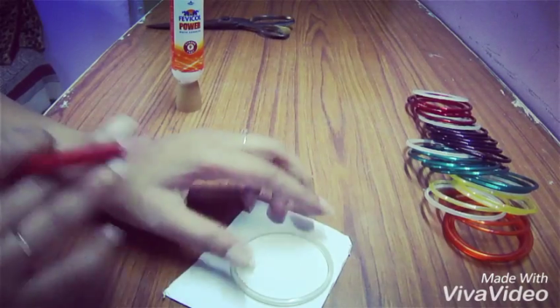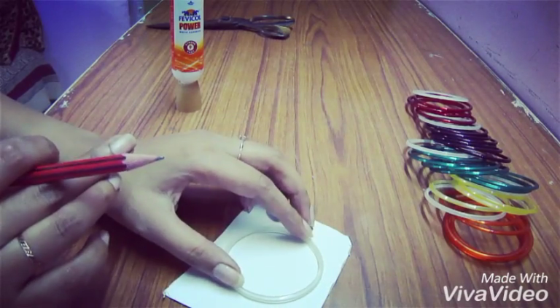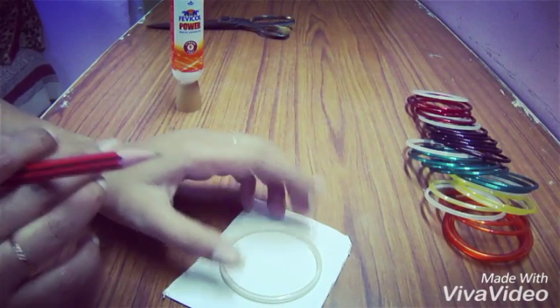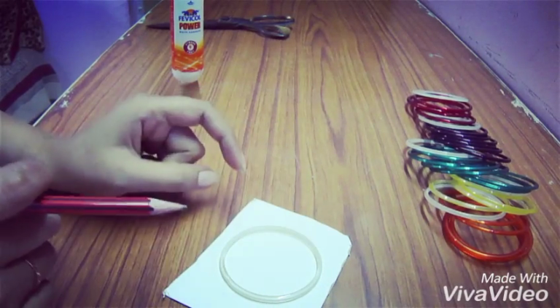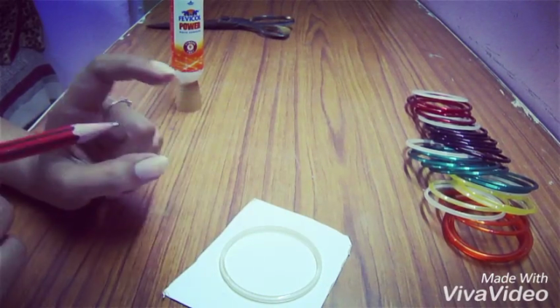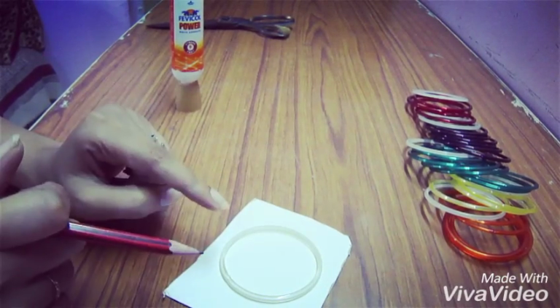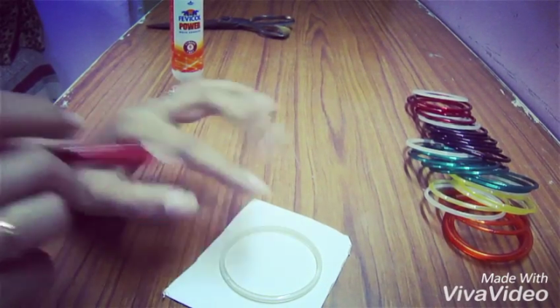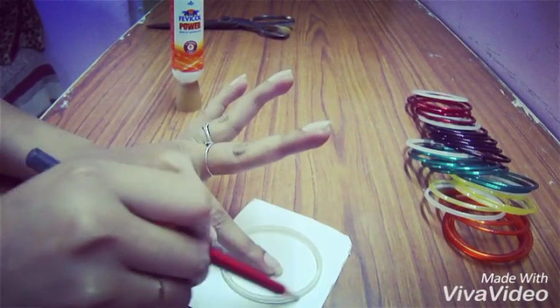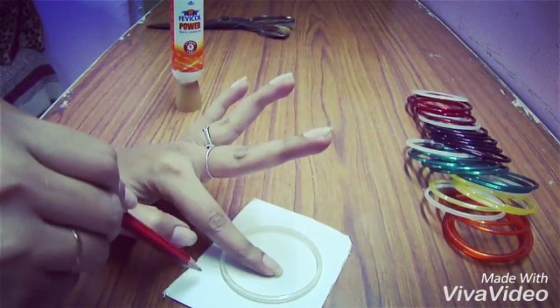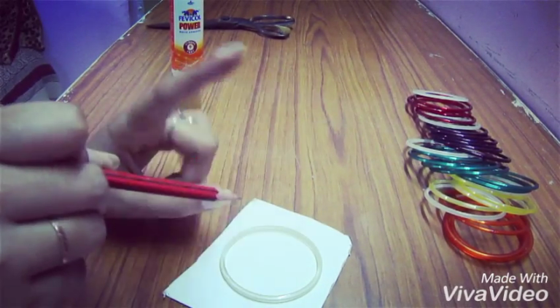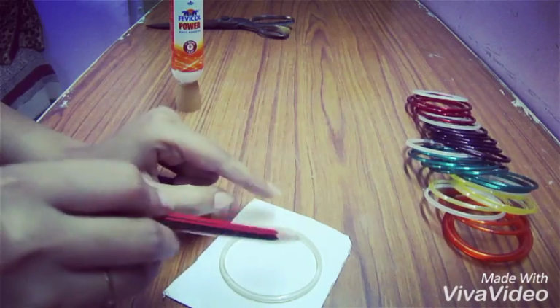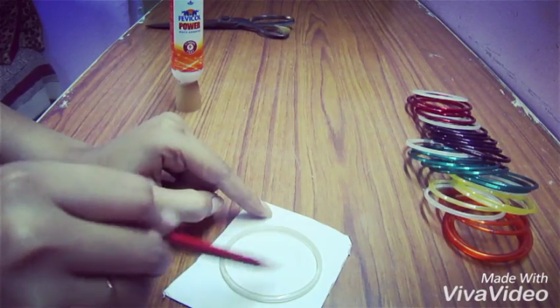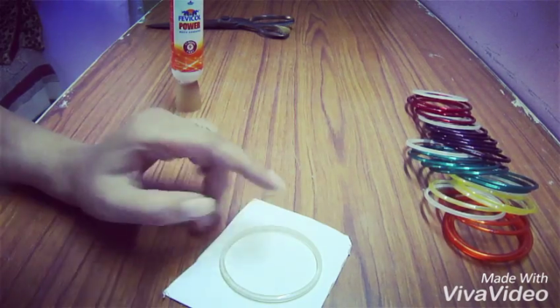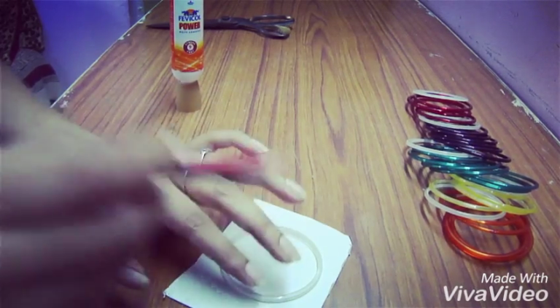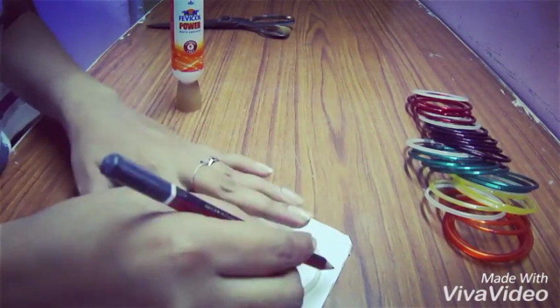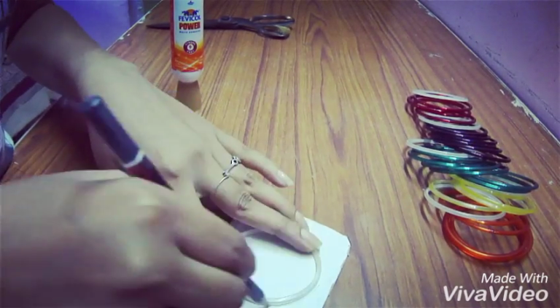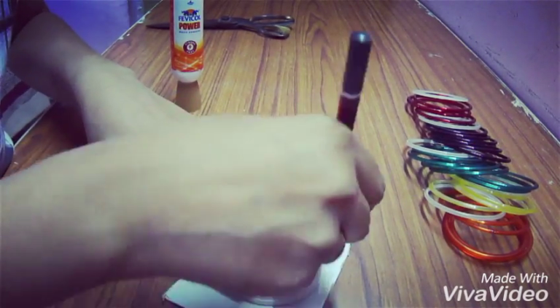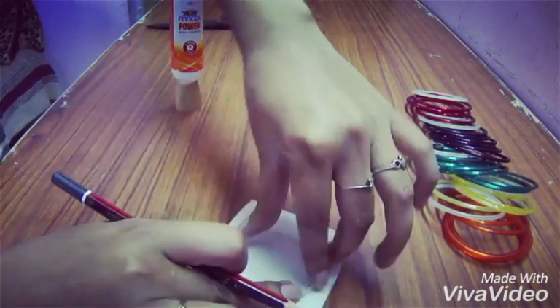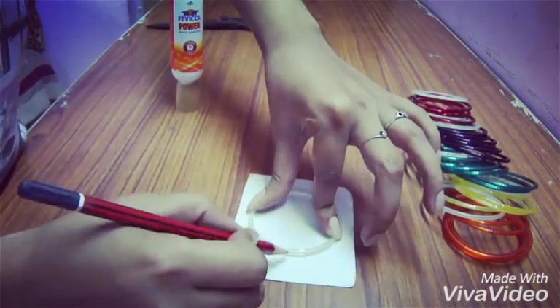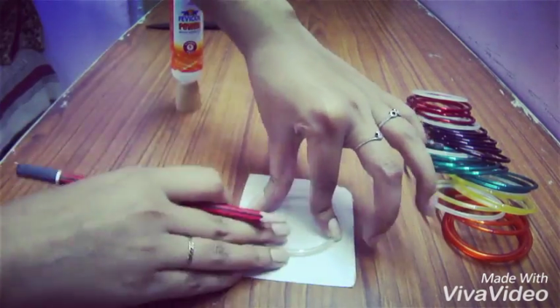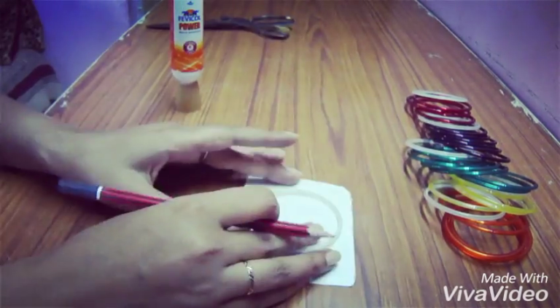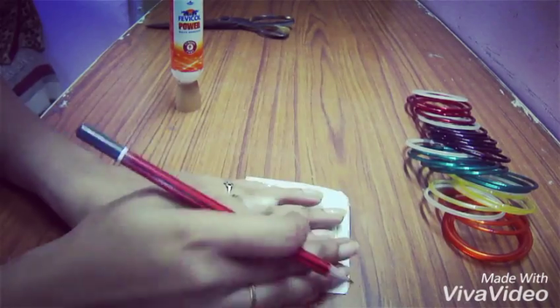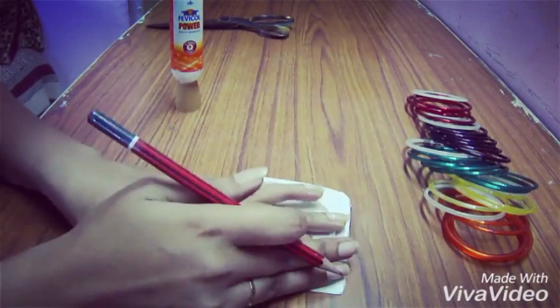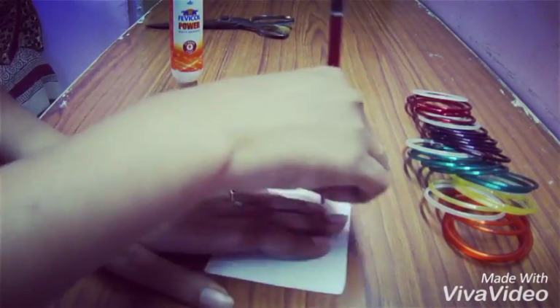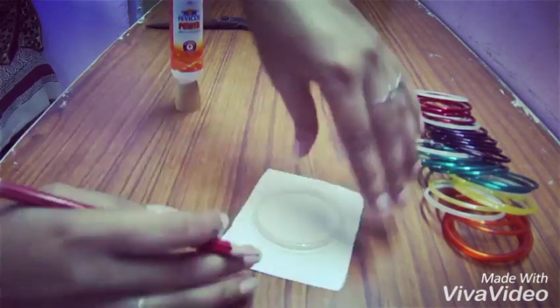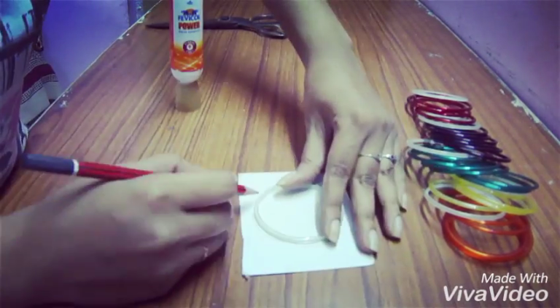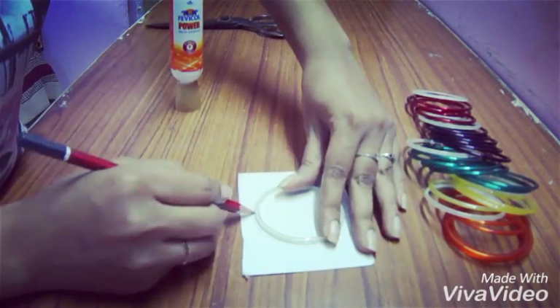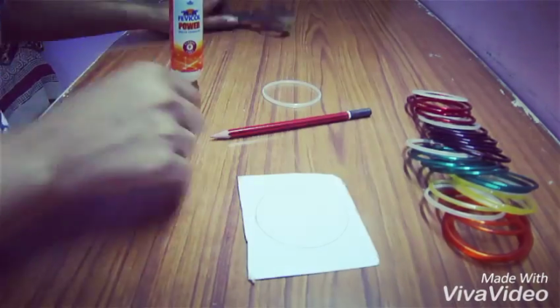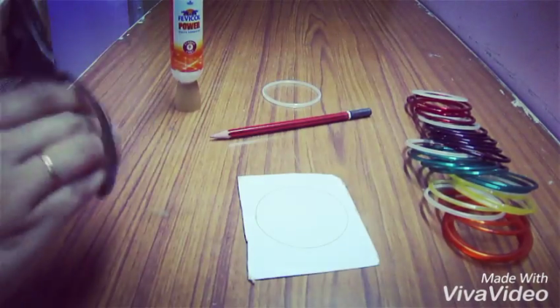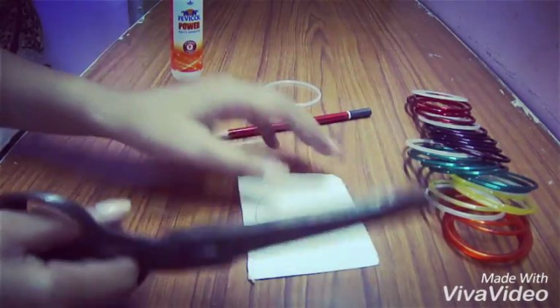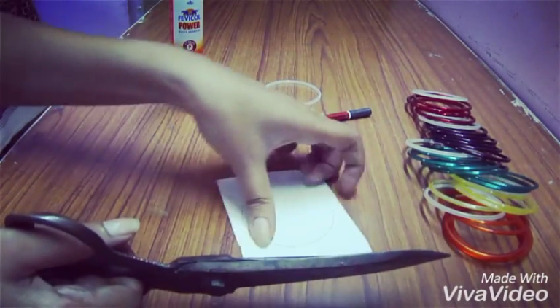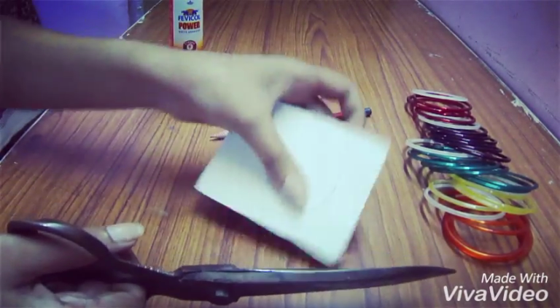We'll measure the bangle — make sure to measure it from the outside, not from the inside. Now we'll cut this.